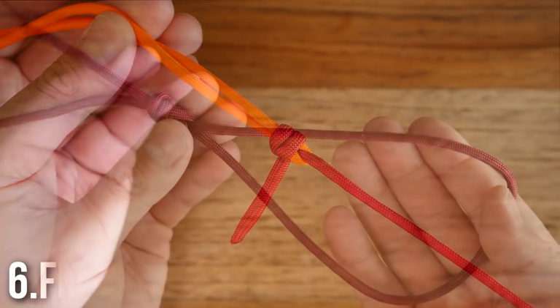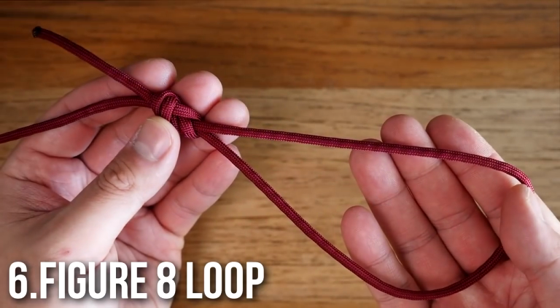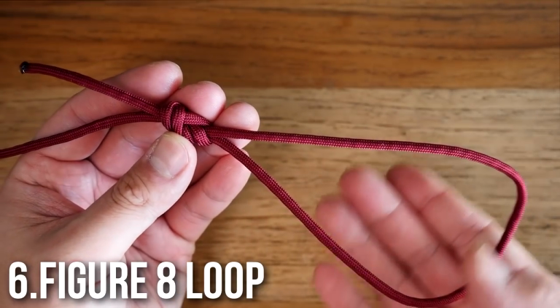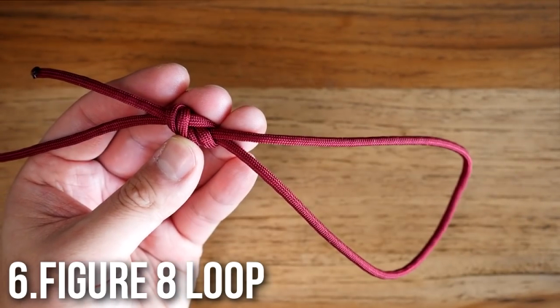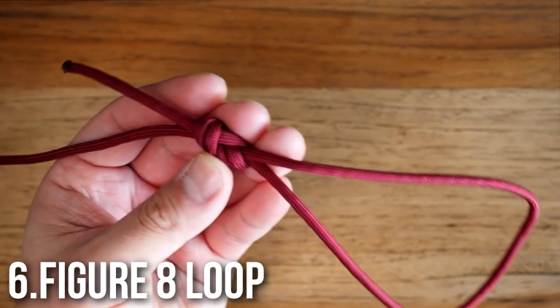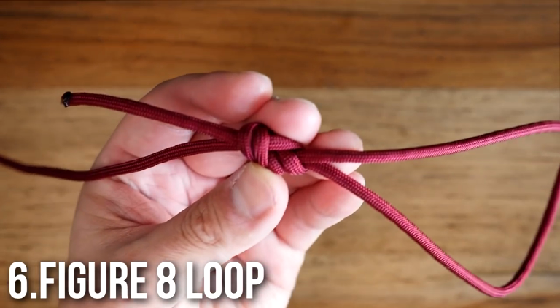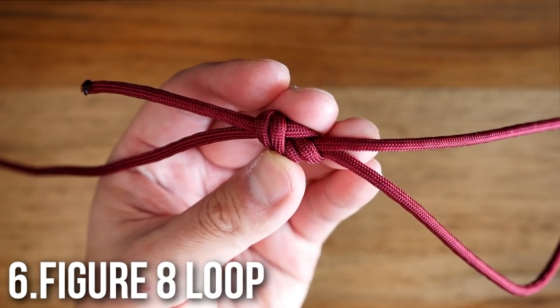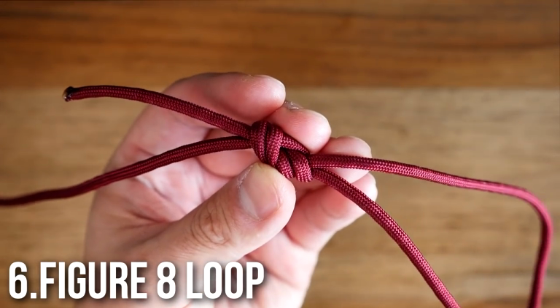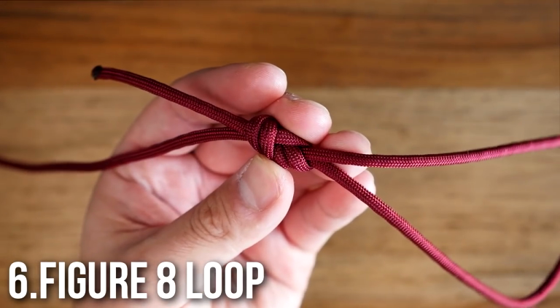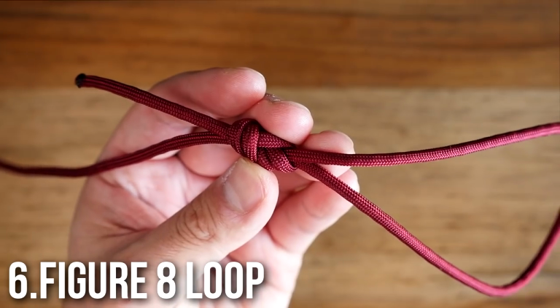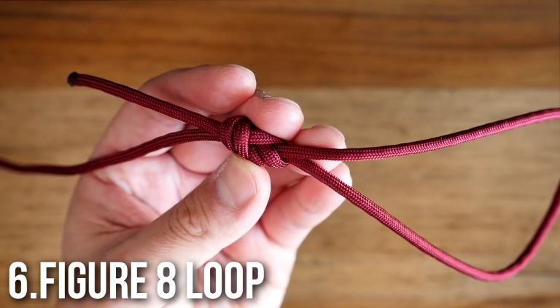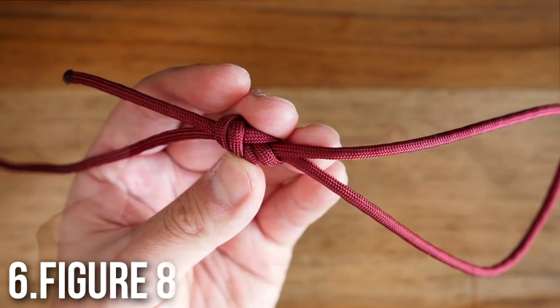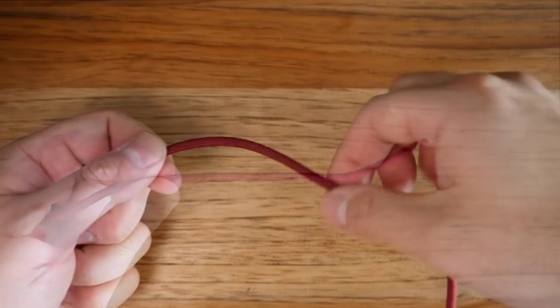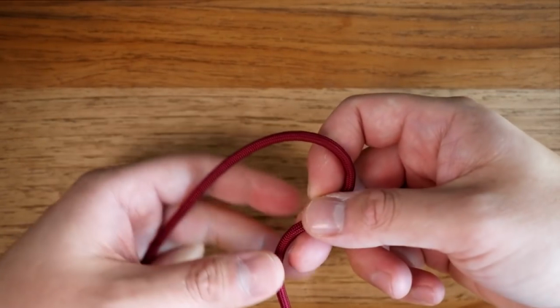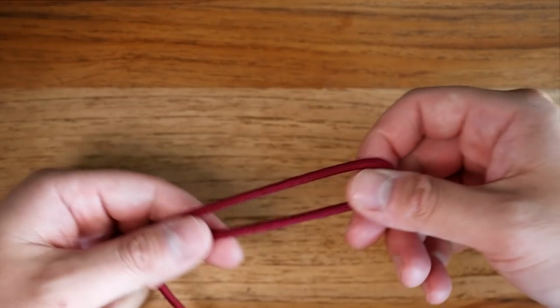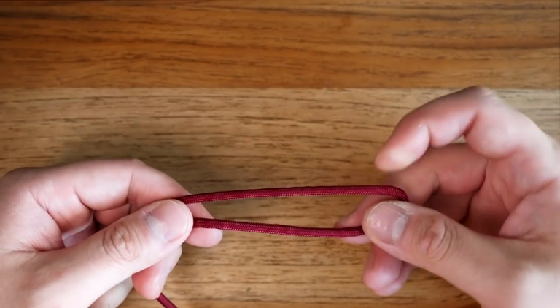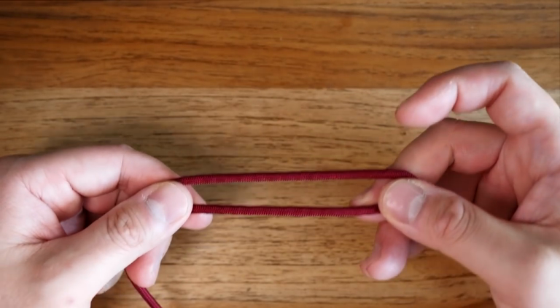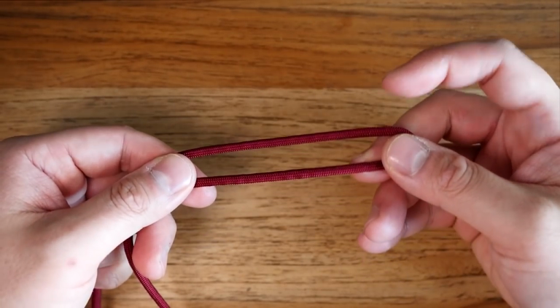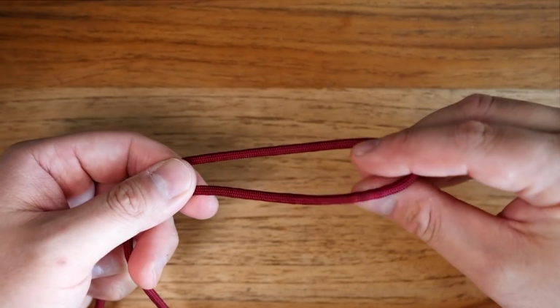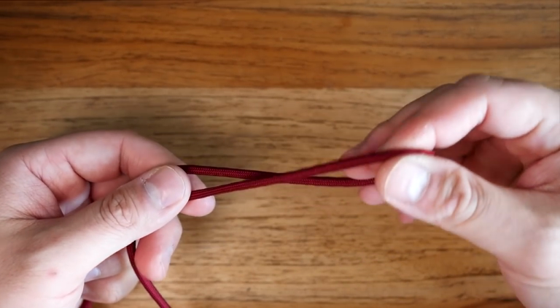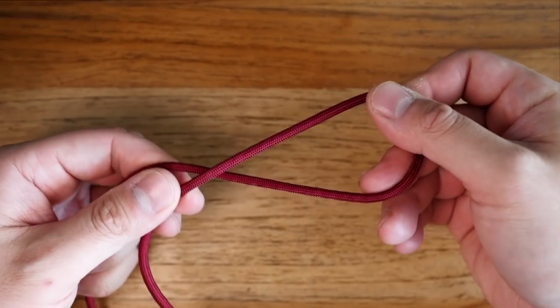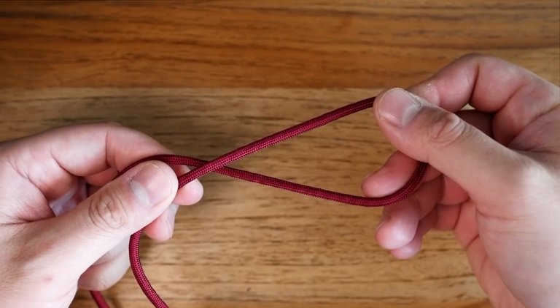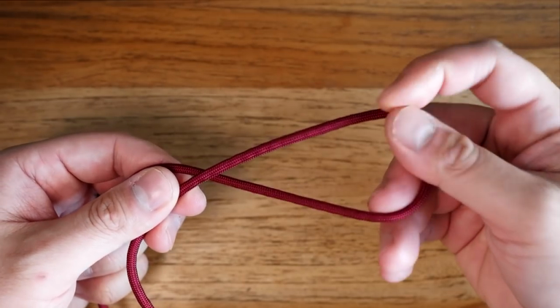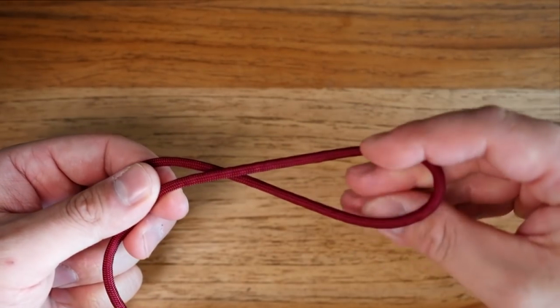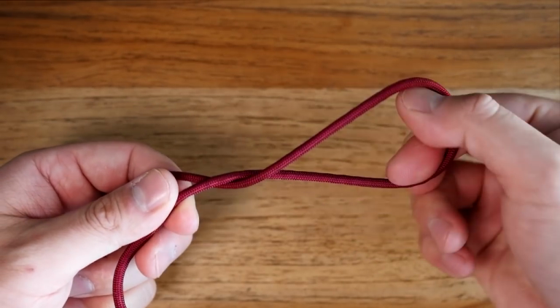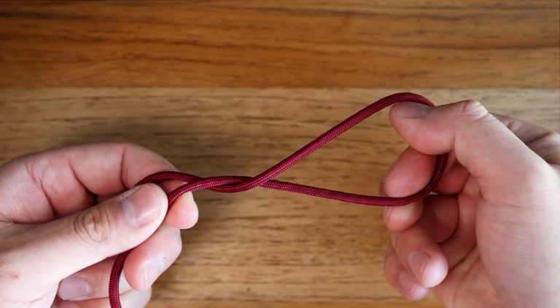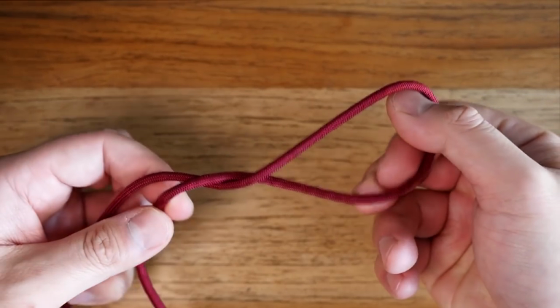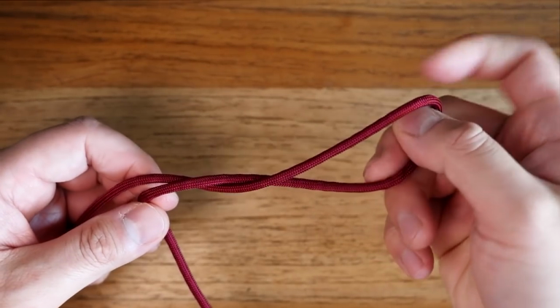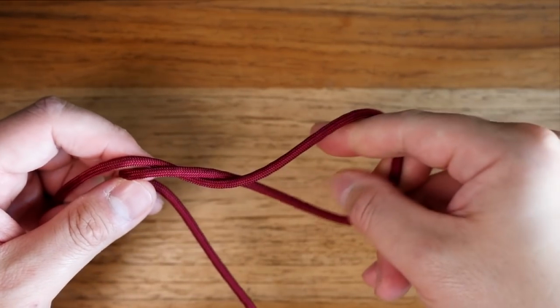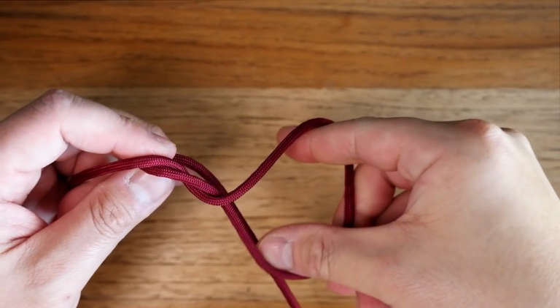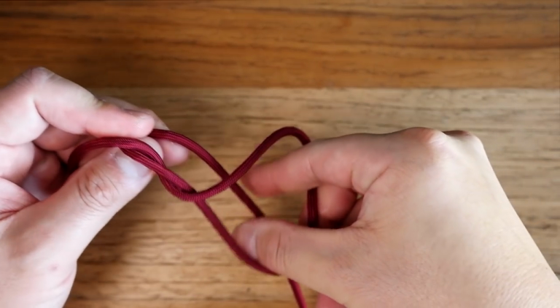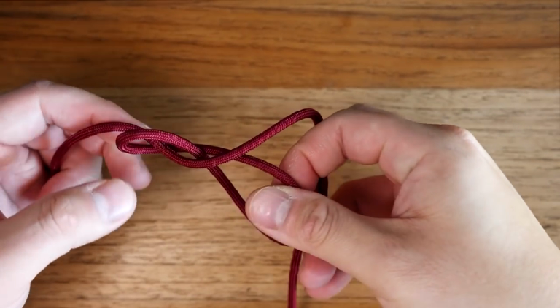Number six: the figure eight loop. This is another great fixed loop at the end of a rope. You're going to tie a single figure eight loop by forming a bight, twisting it twice away from you, and then pulling the running end through that bight.